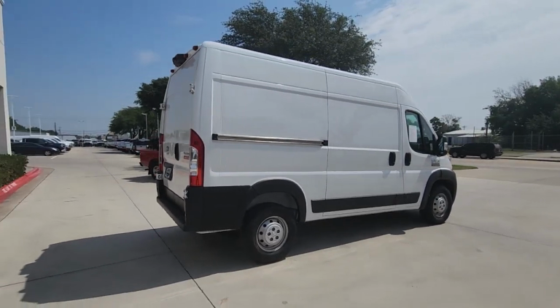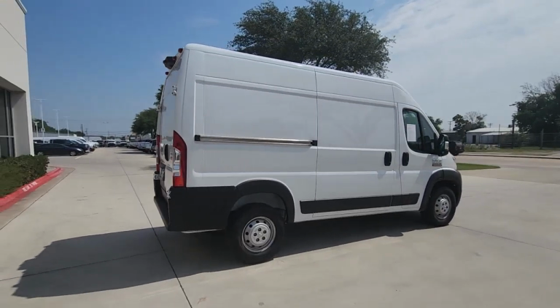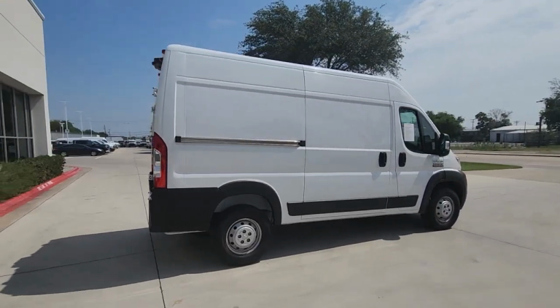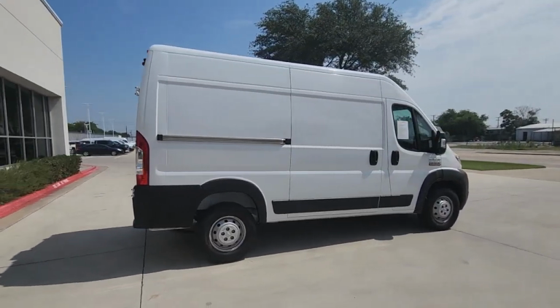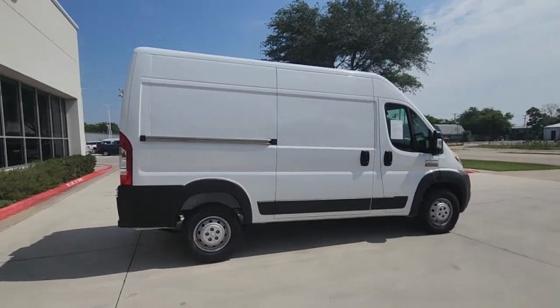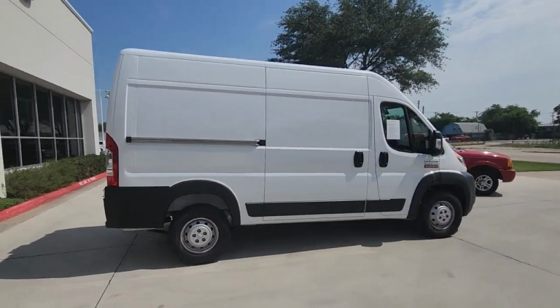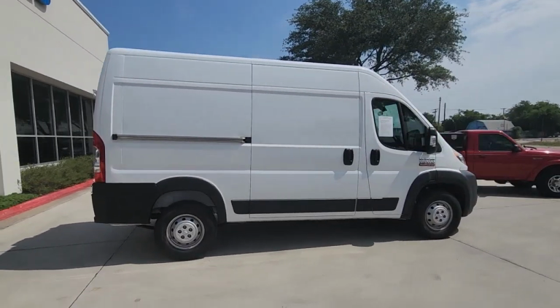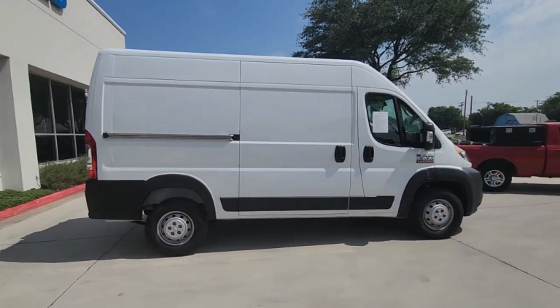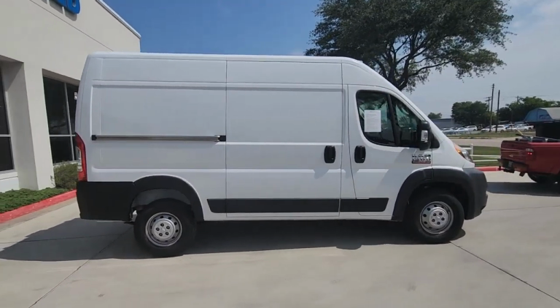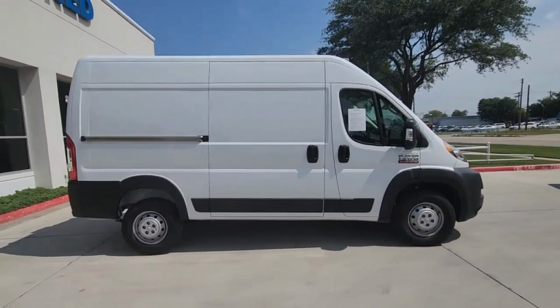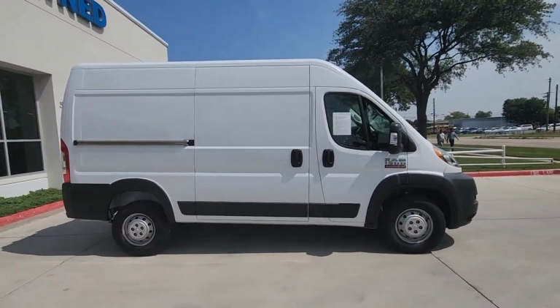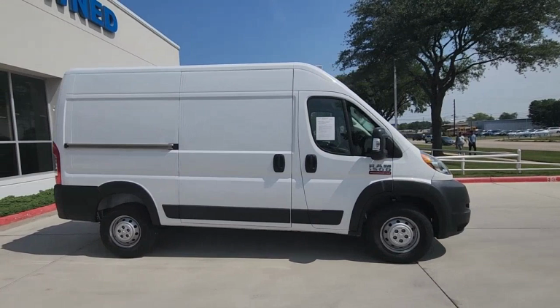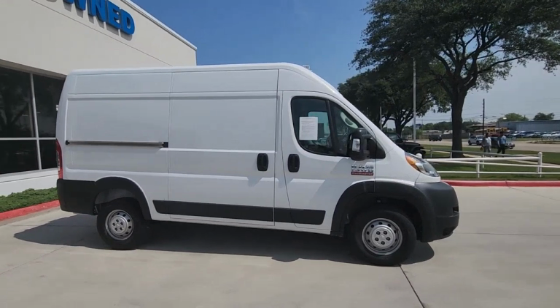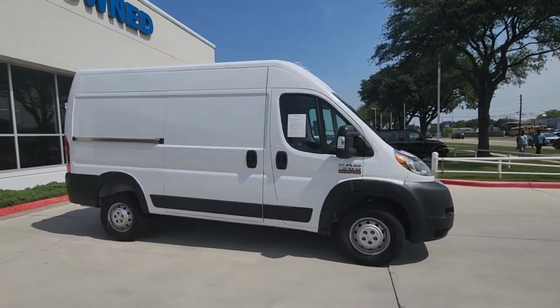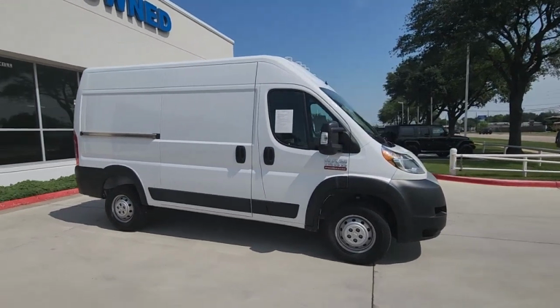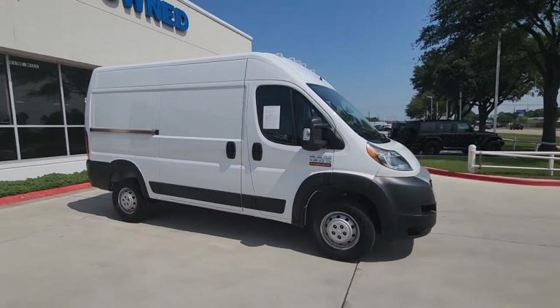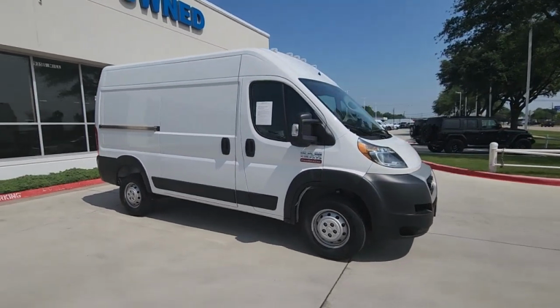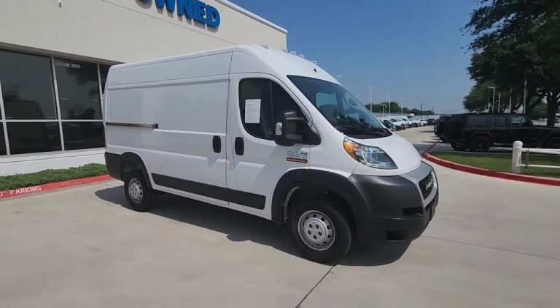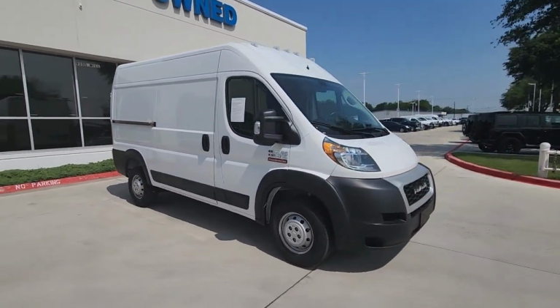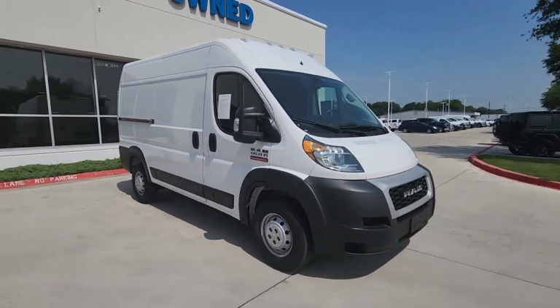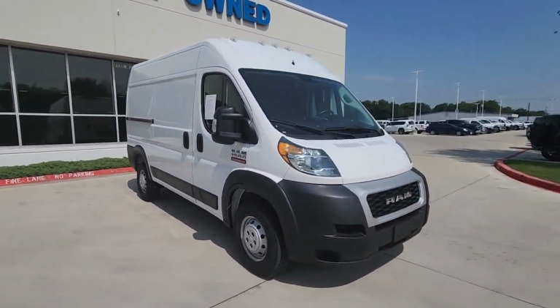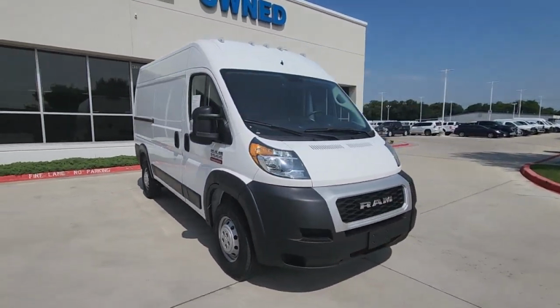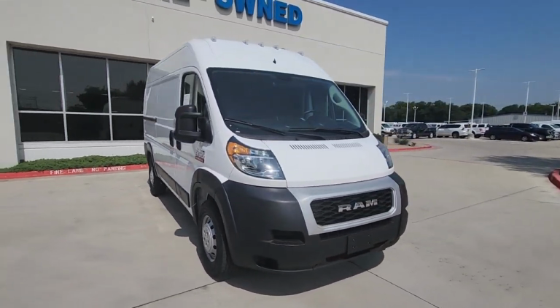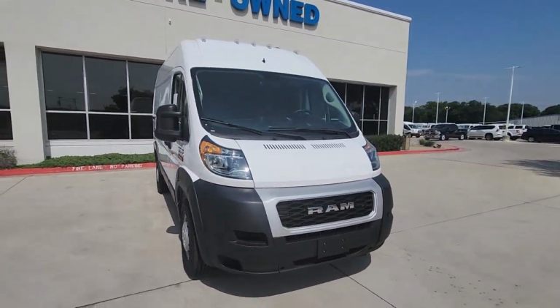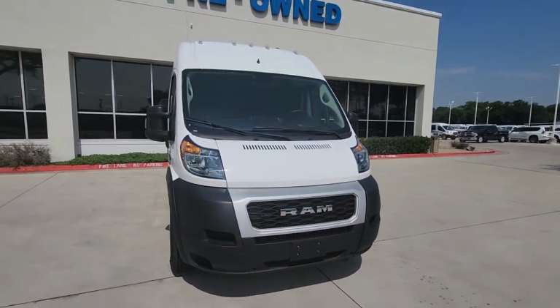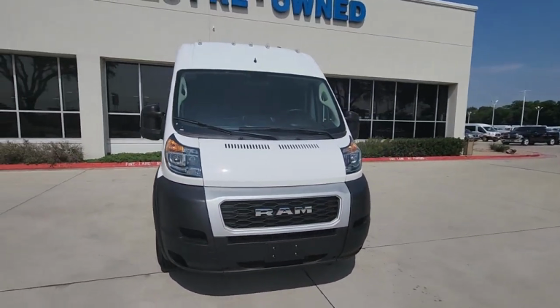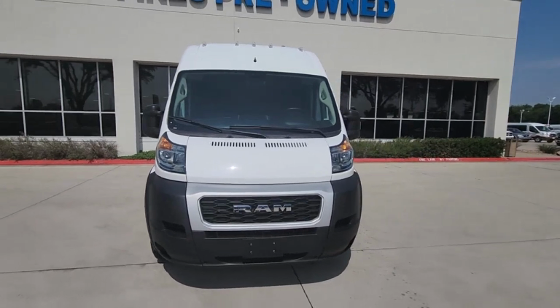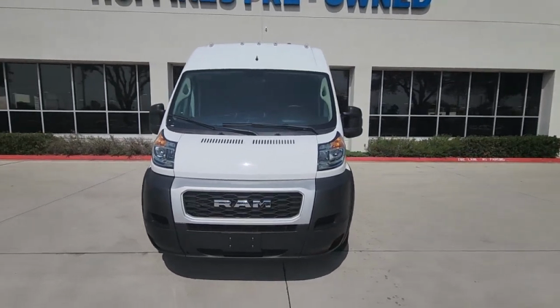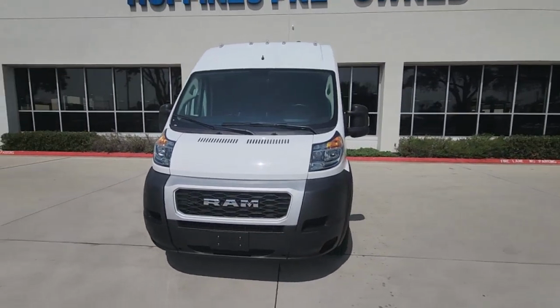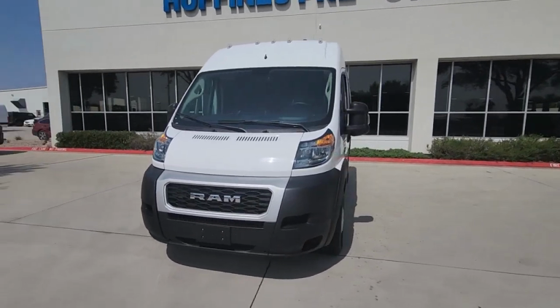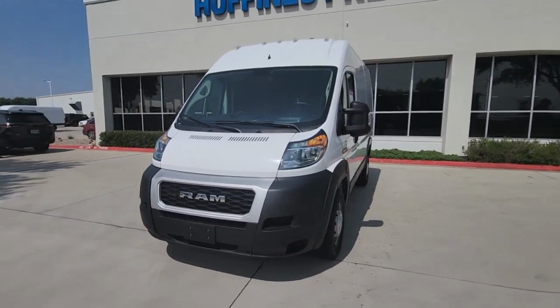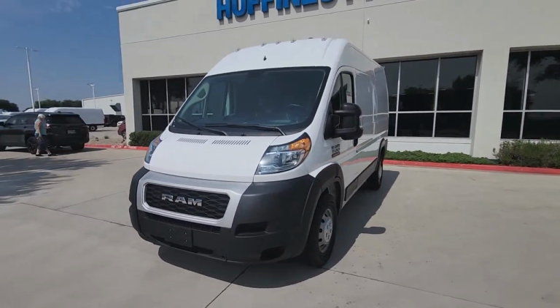This versatile Promaster 1500 delivers capability, convenience, and comfort. Whether towing, hauling people or cargo, or both, this modern, well-equipped vehicle has you covered.